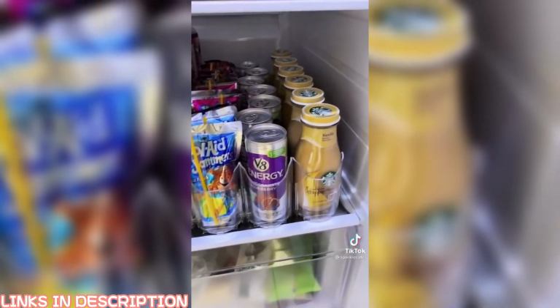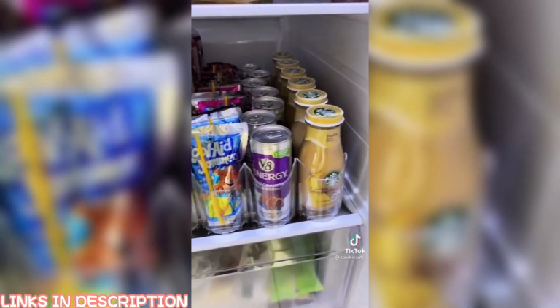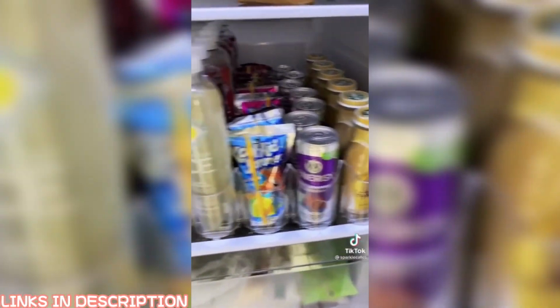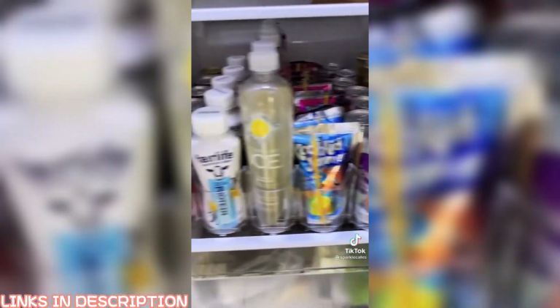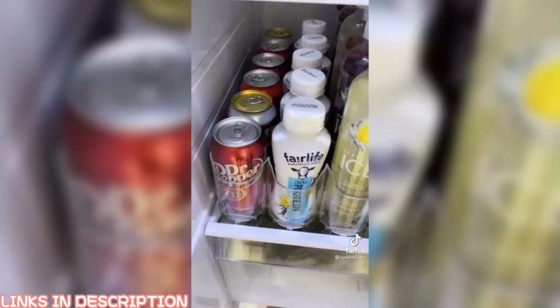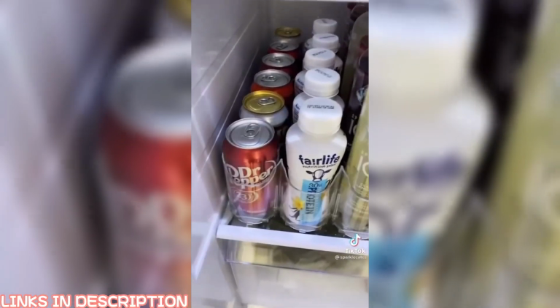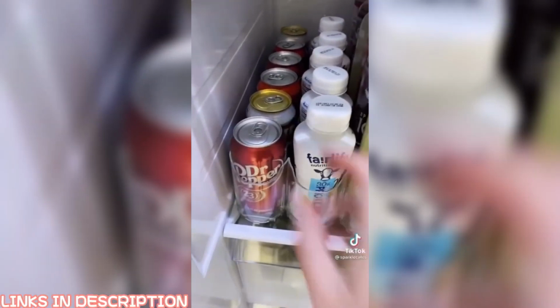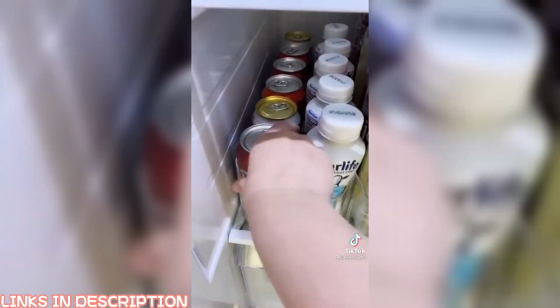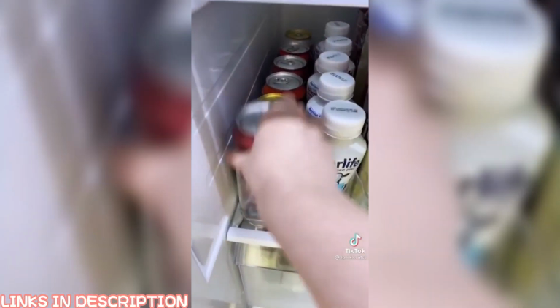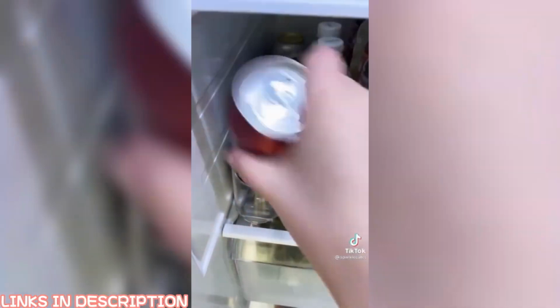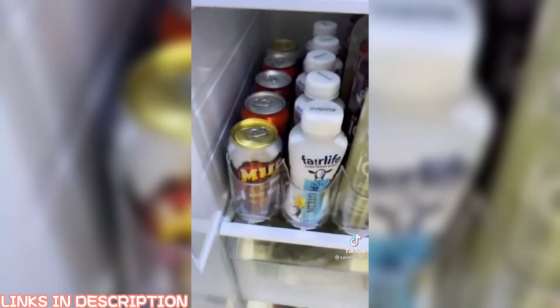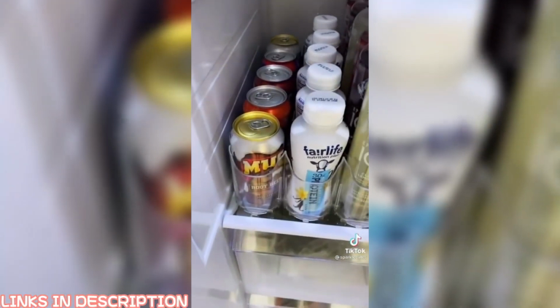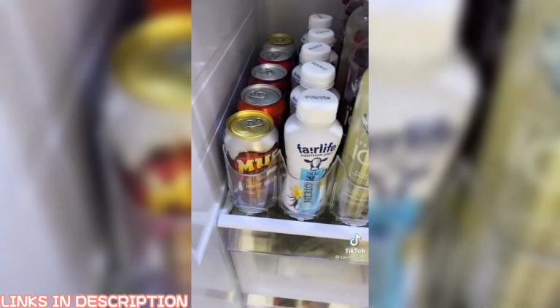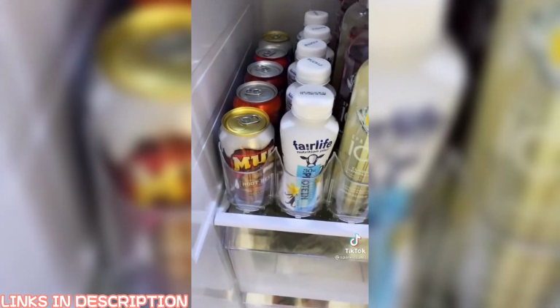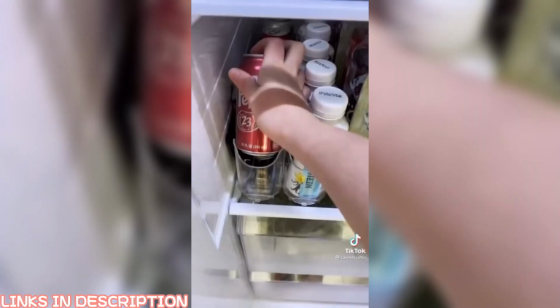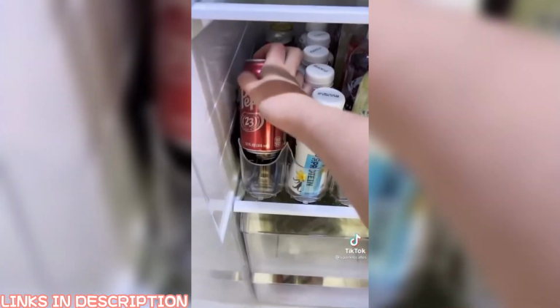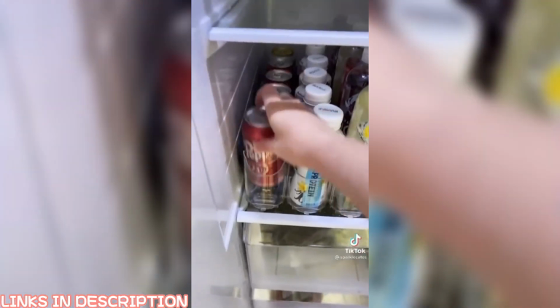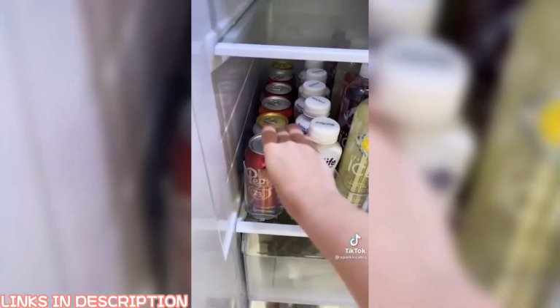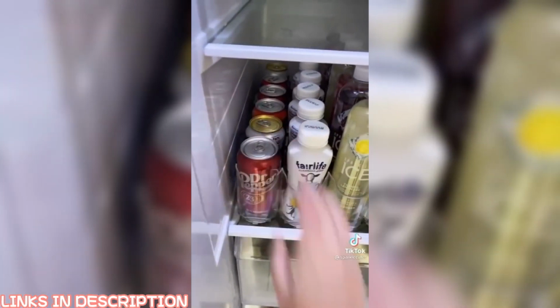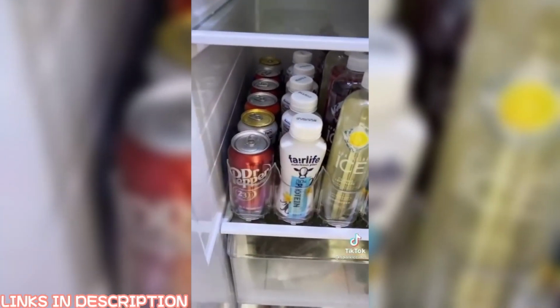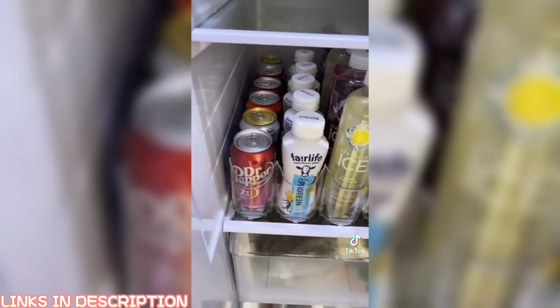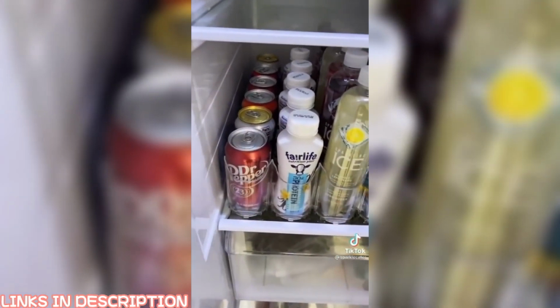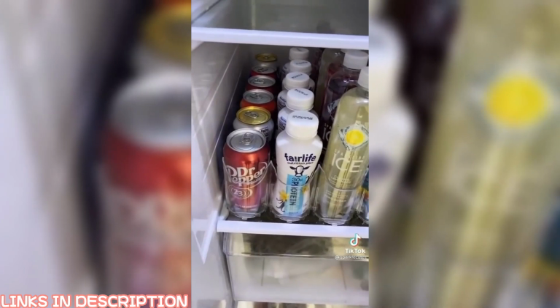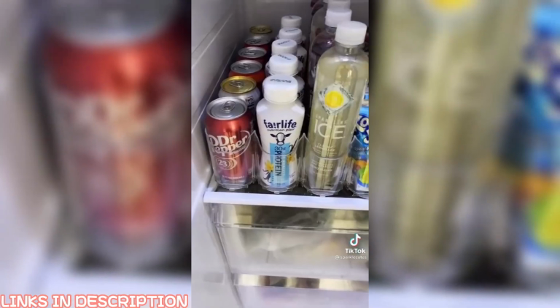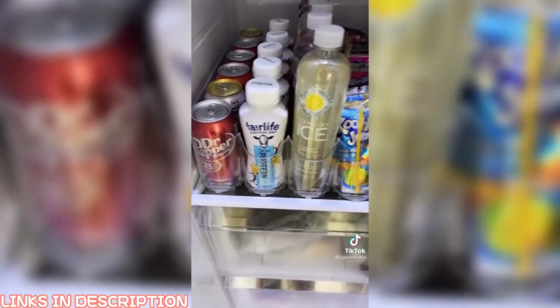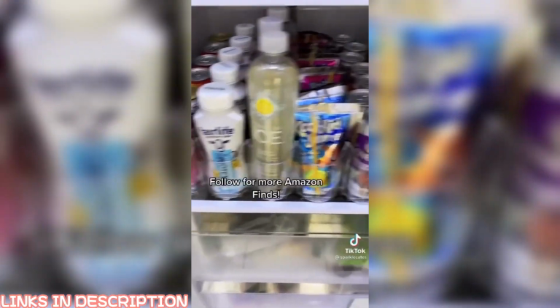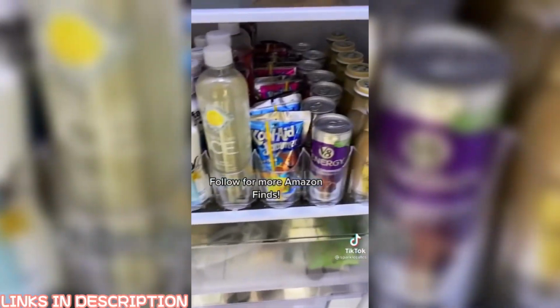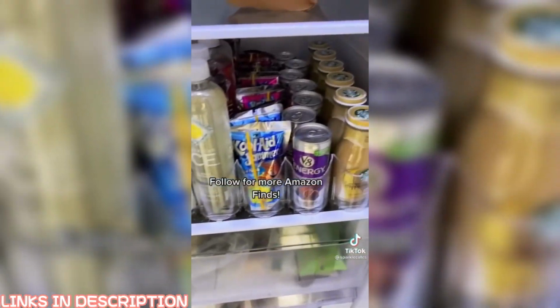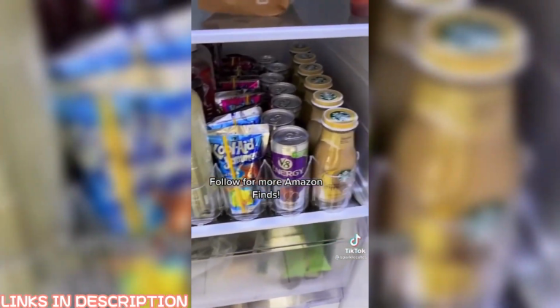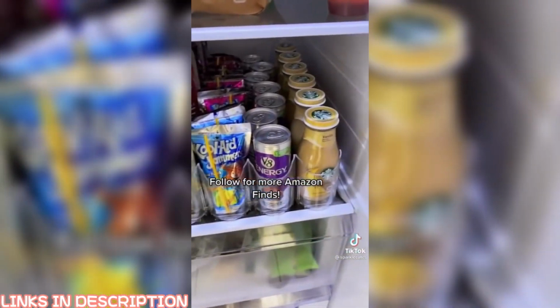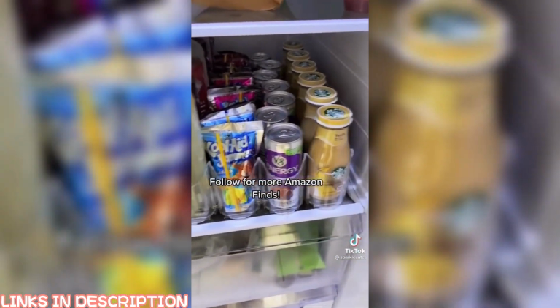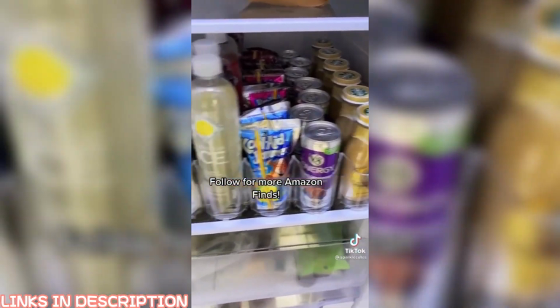Amazon finds part six: this is by far my coolest Amazon find. This drink dispenser makes it so convenient to just grab your drink and it's so easy to refill. You can fit the size to your fridge — this is a game changer.